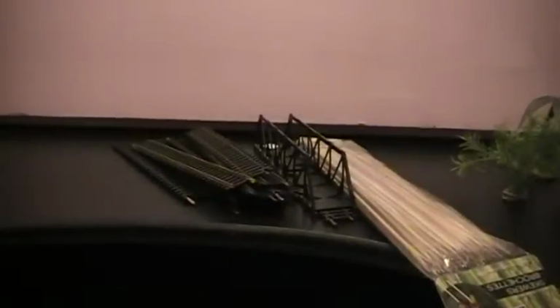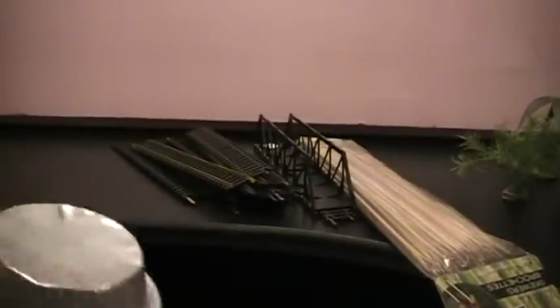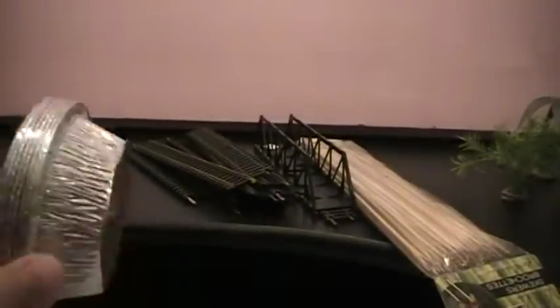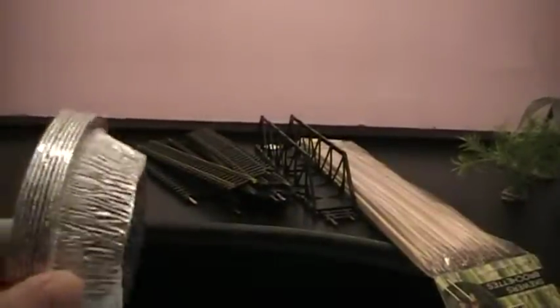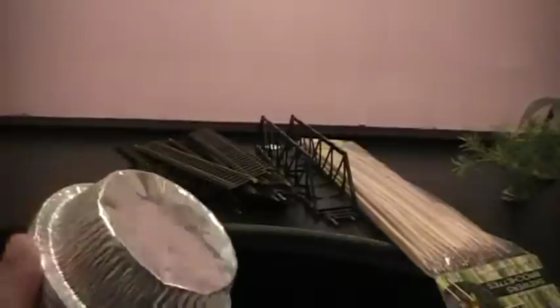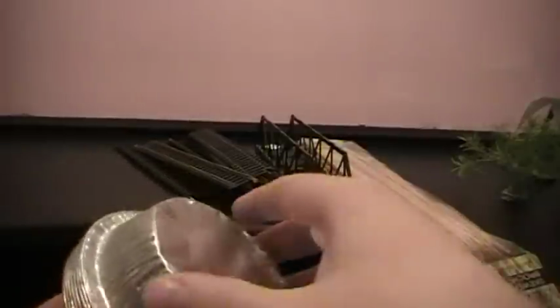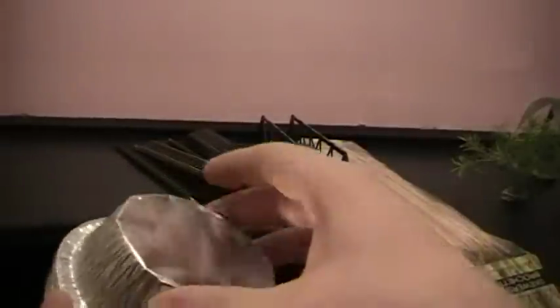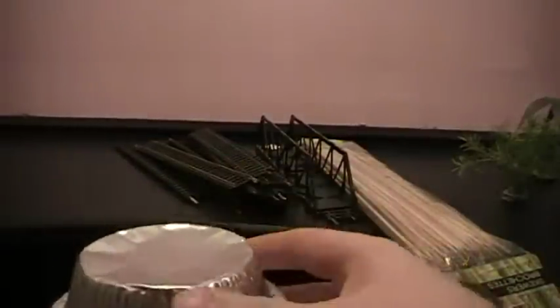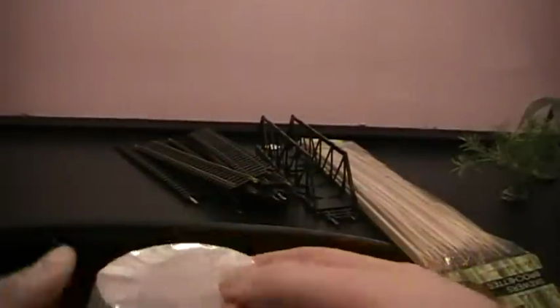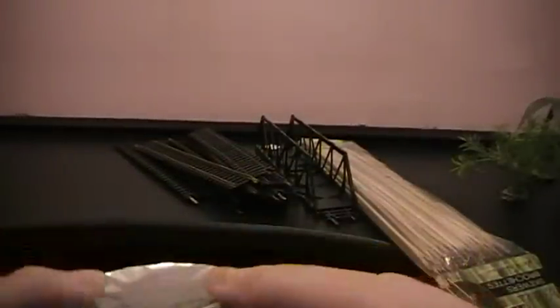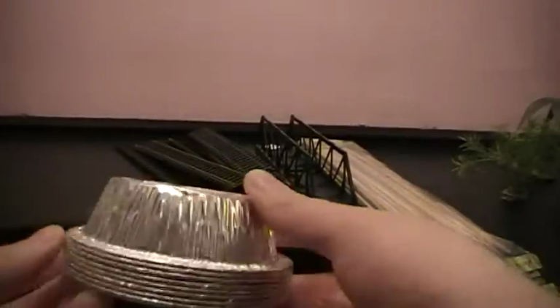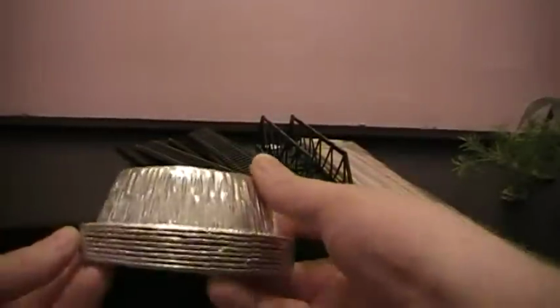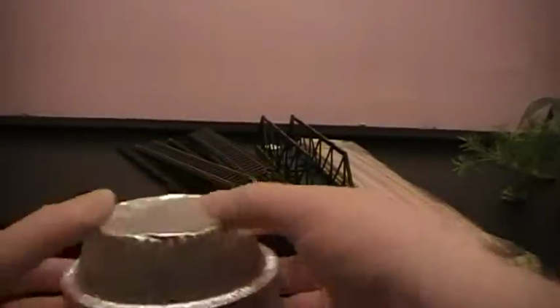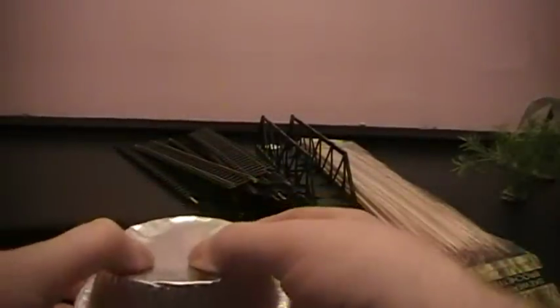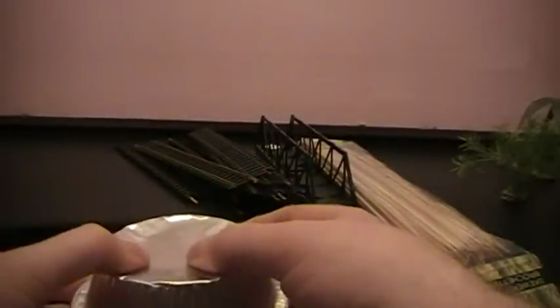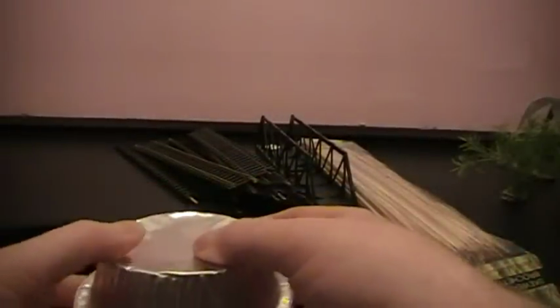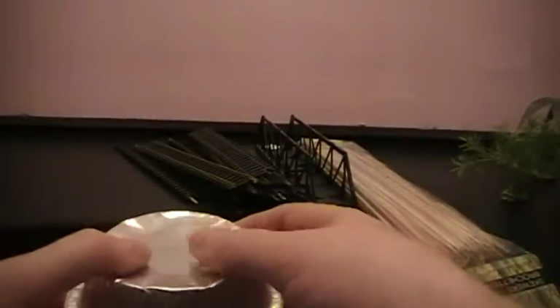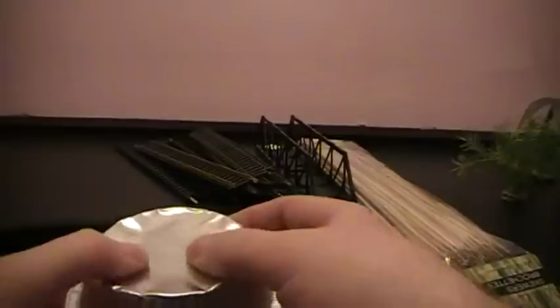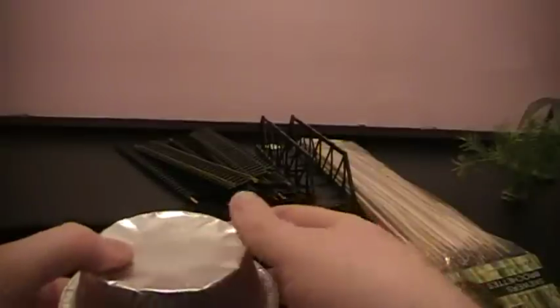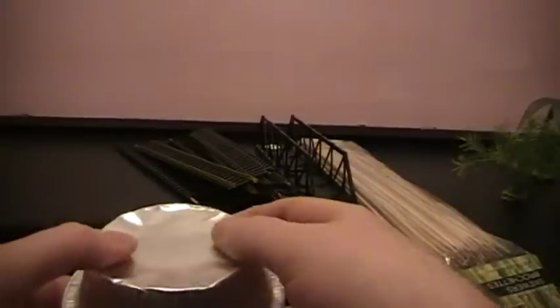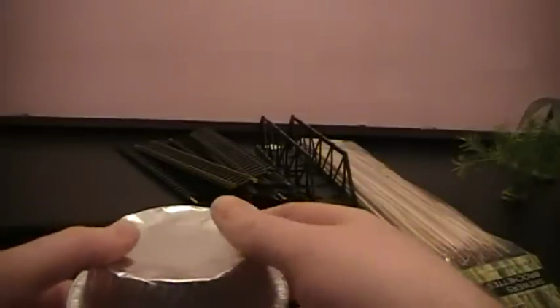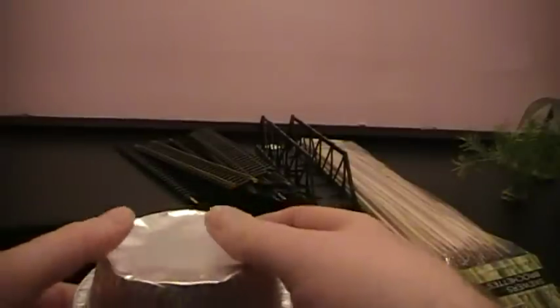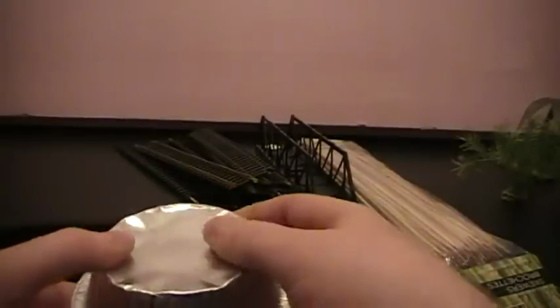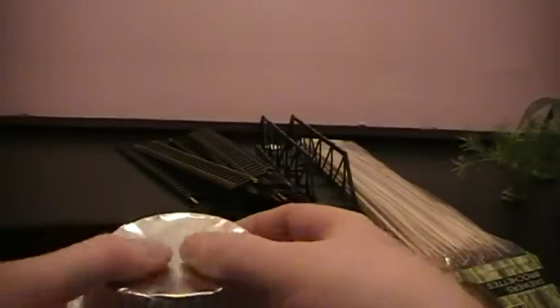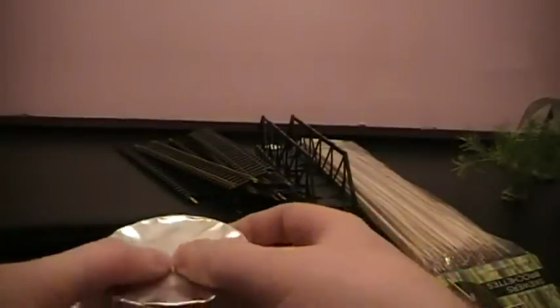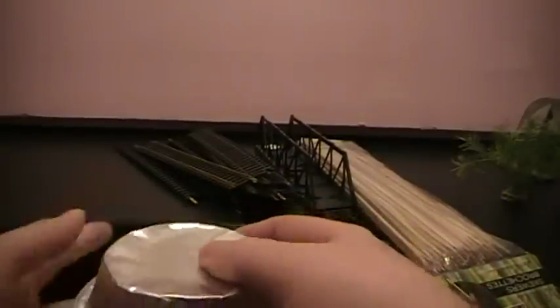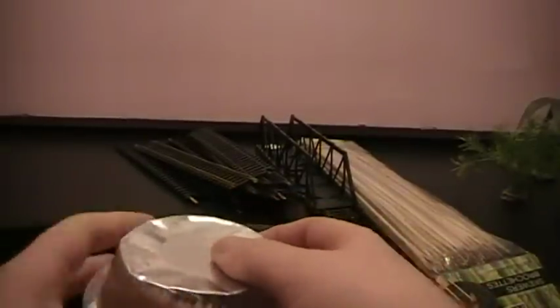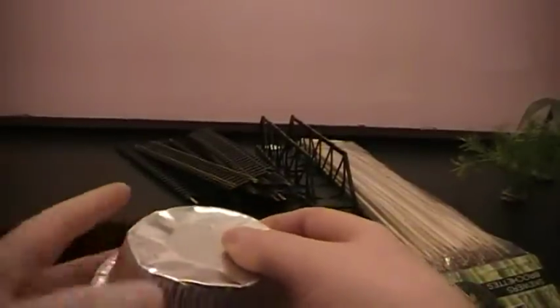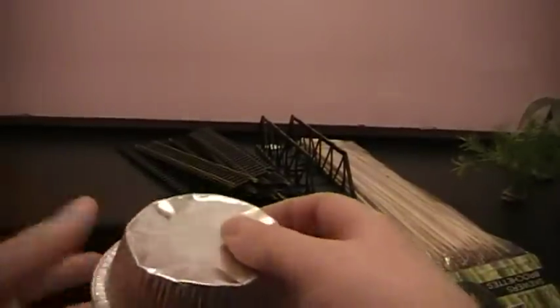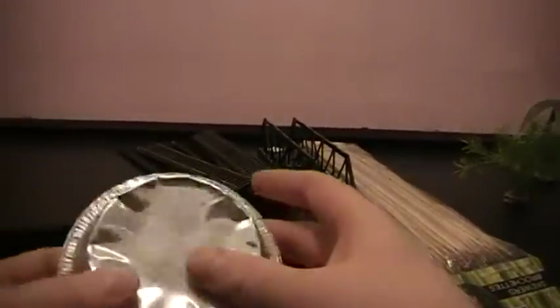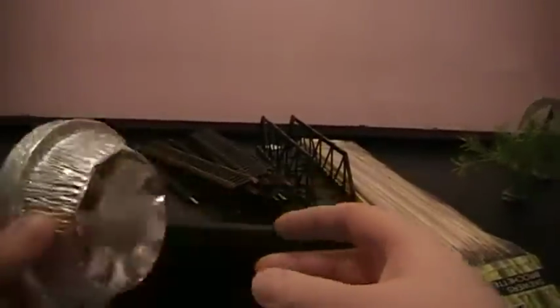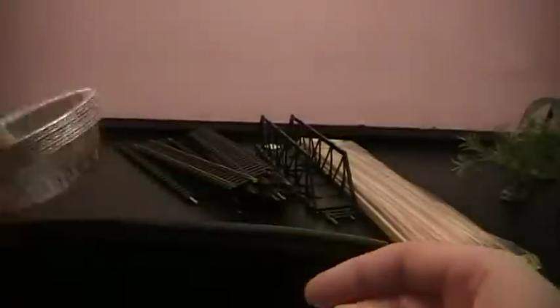I've got my tinfoil containers for doing craters — puncture in the top, texture, rock, mud, you know, all that type of stuff.